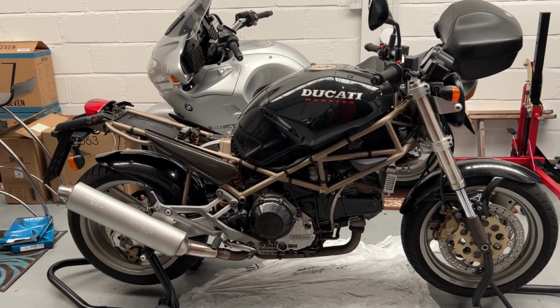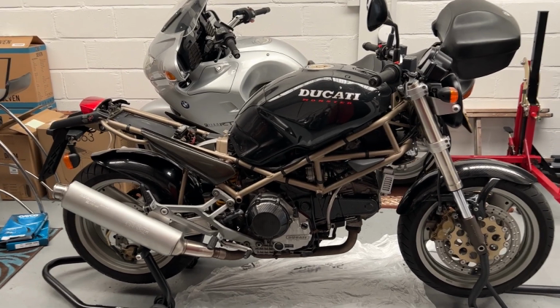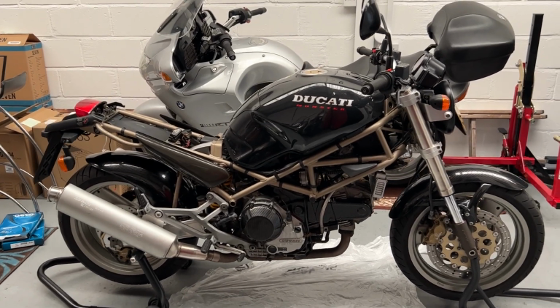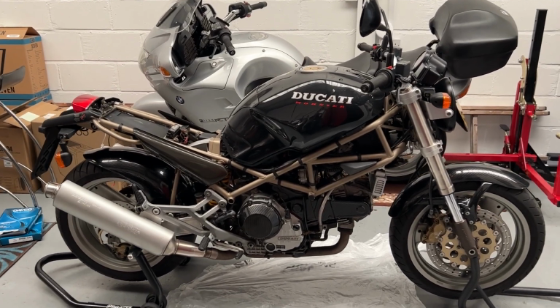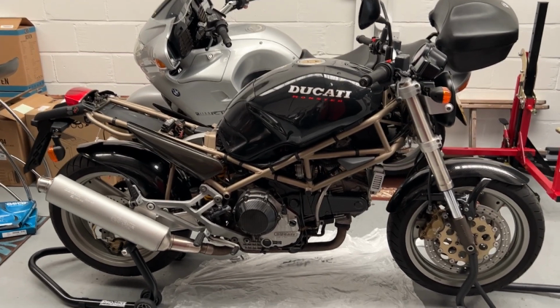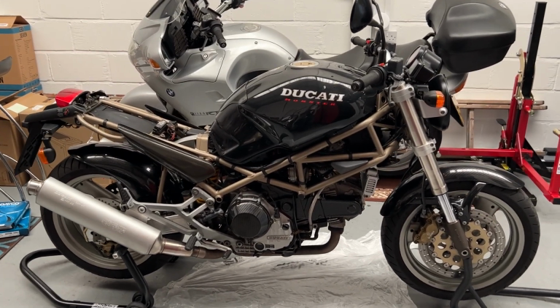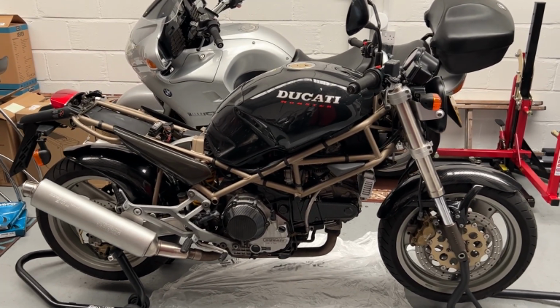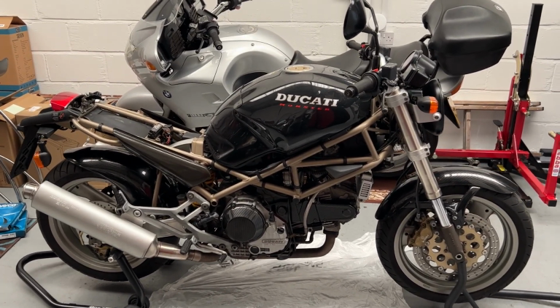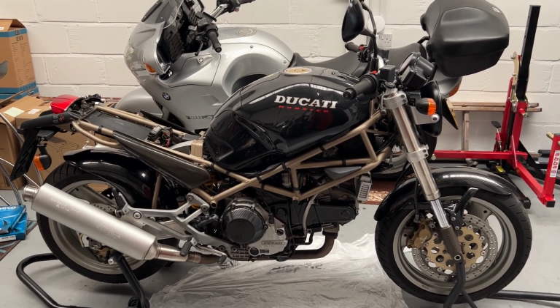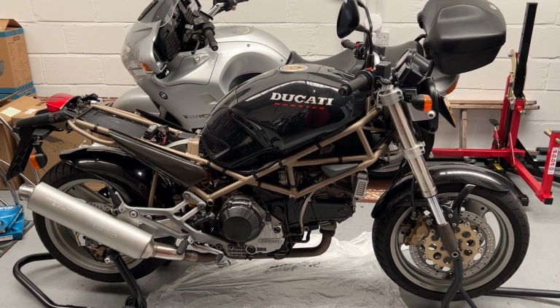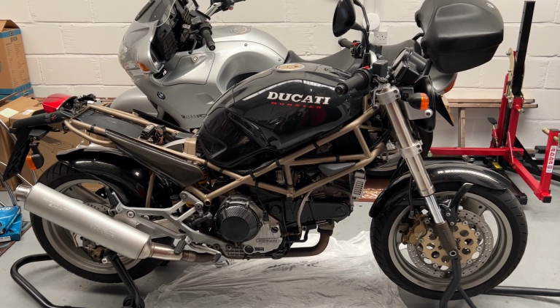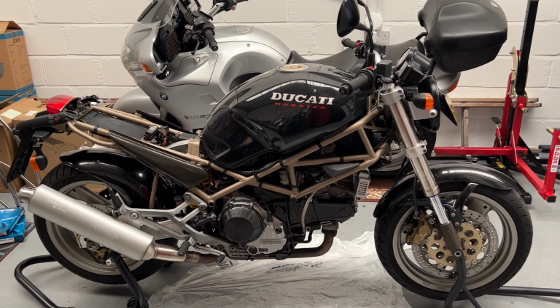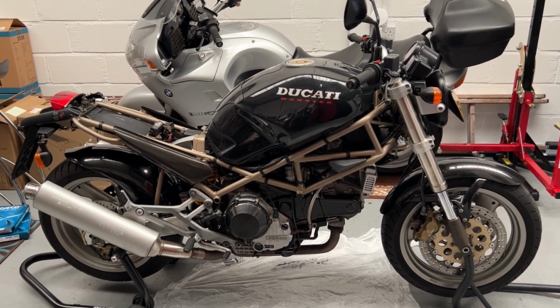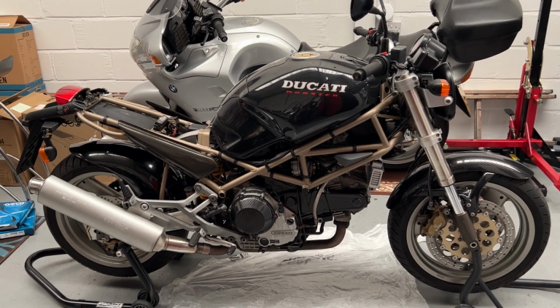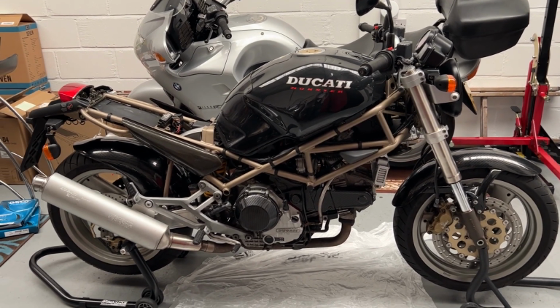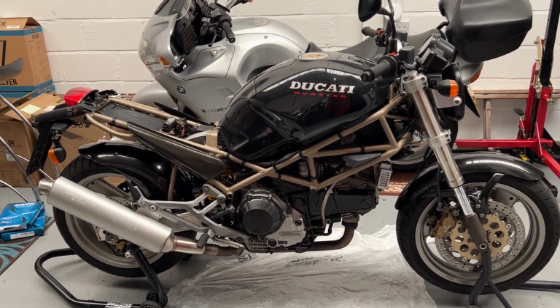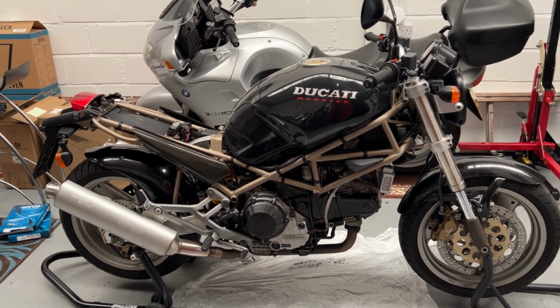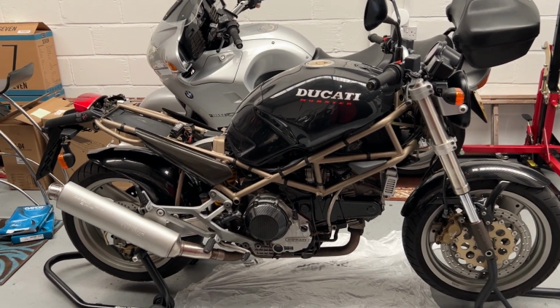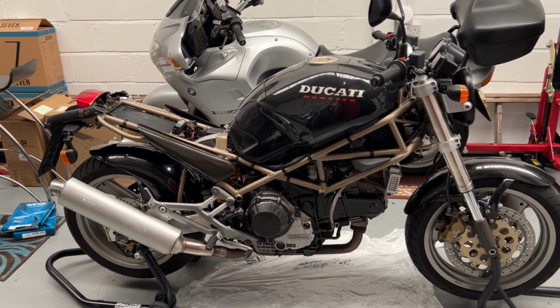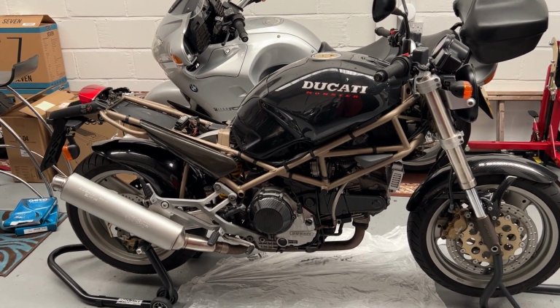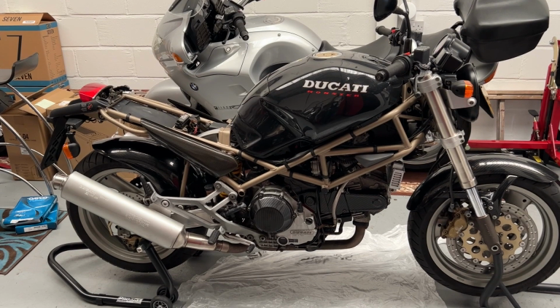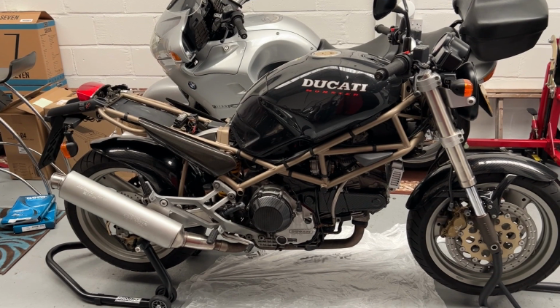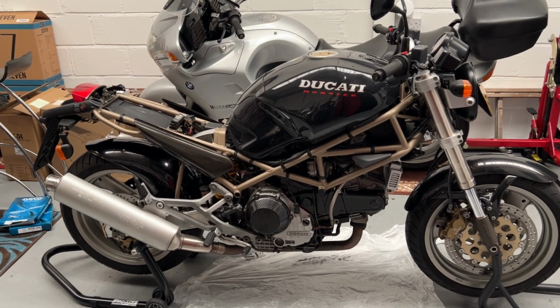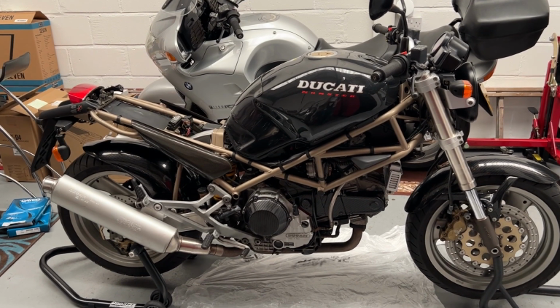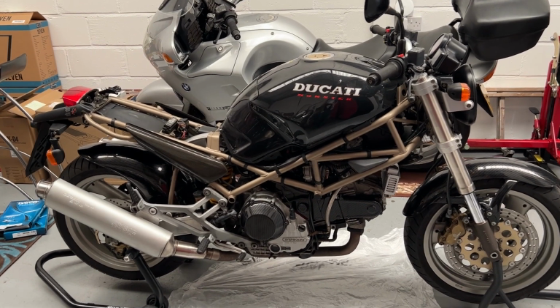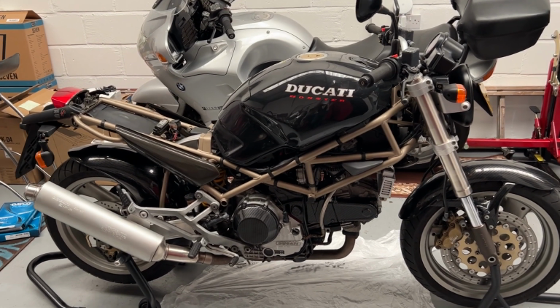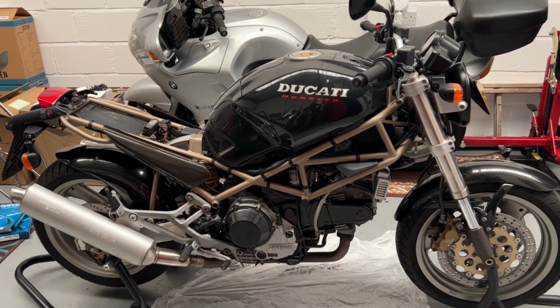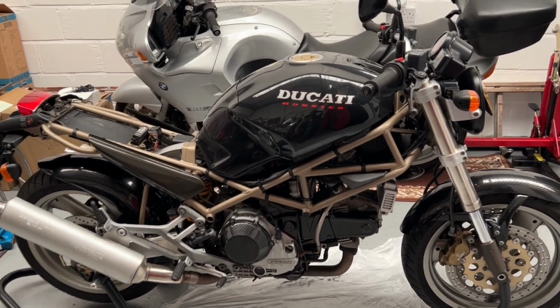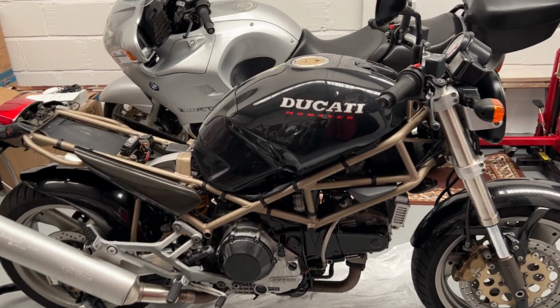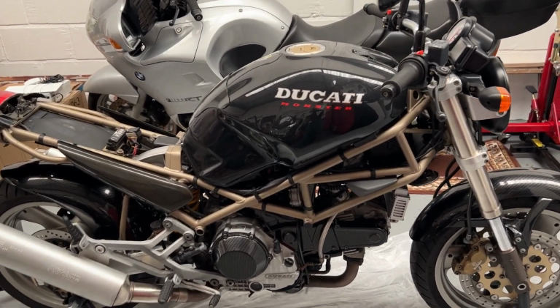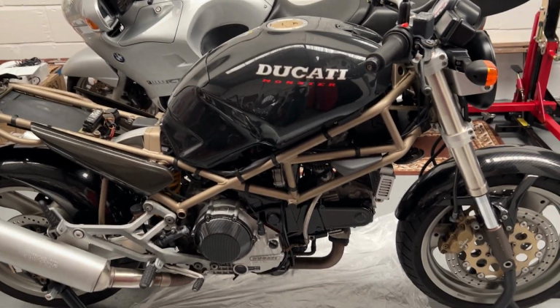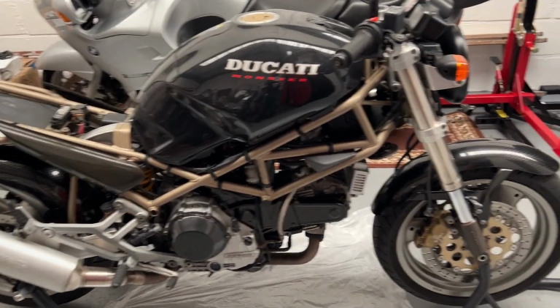The Ducati's set up and ready to have its belts done. It wouldn't fit on the ABBA Skylift because it kept hitting the exhaust. The only way to get it up in the air would be to take the exhaust system off. And last night I found a further issue.